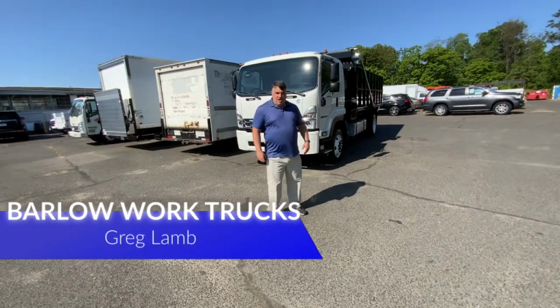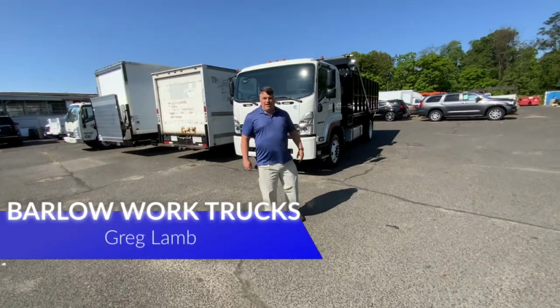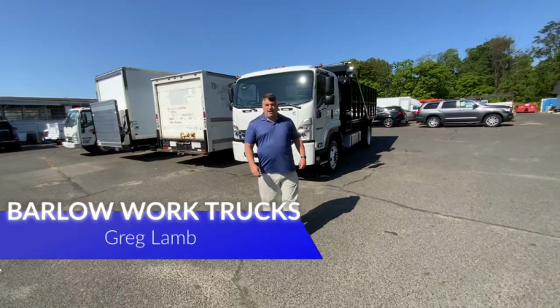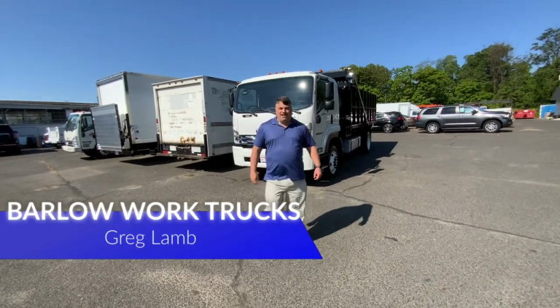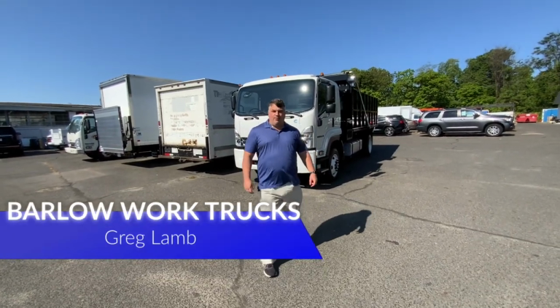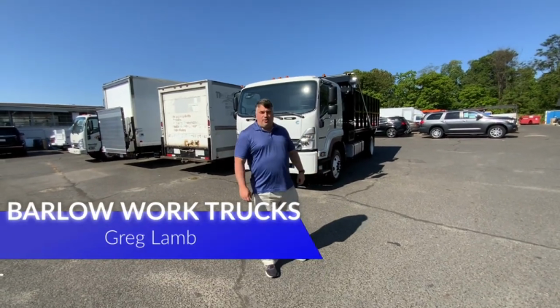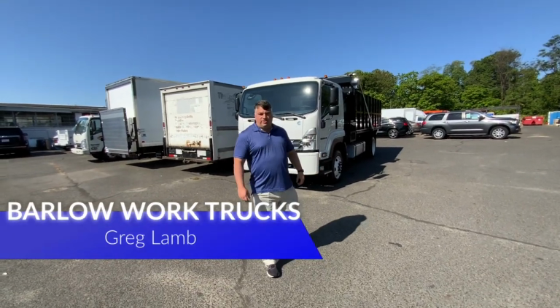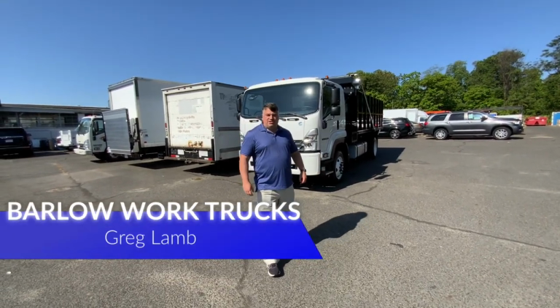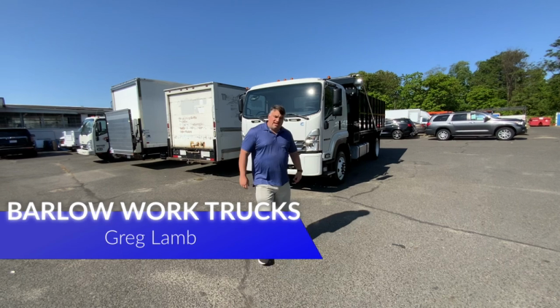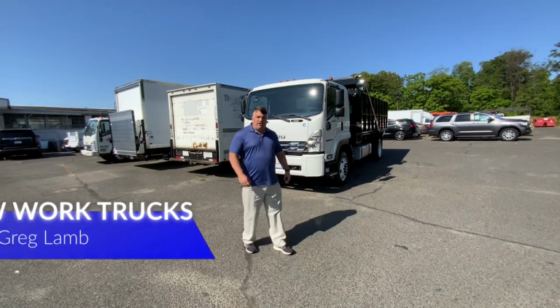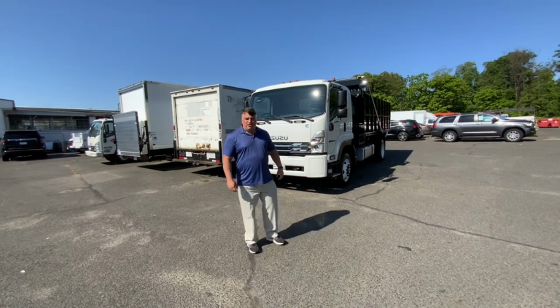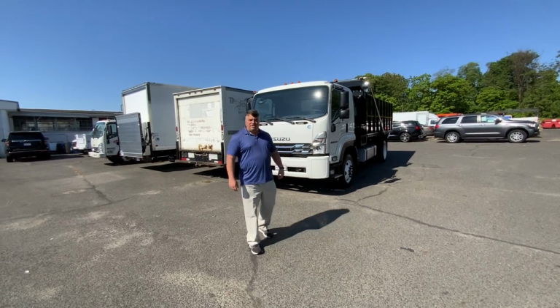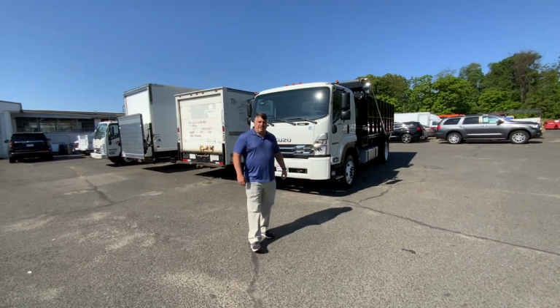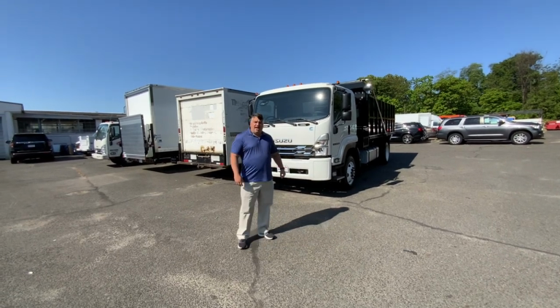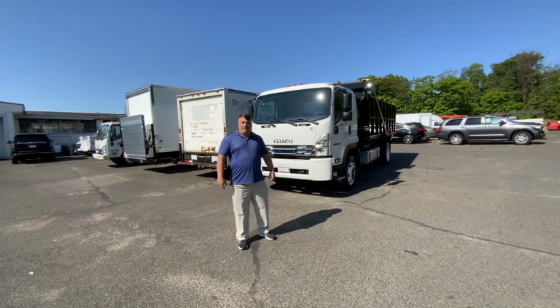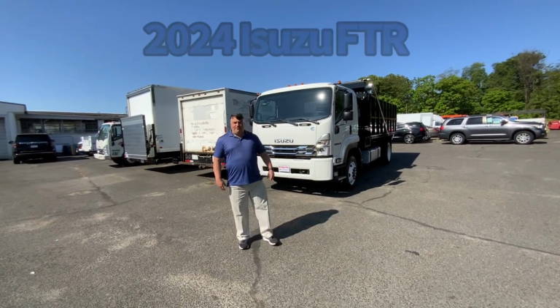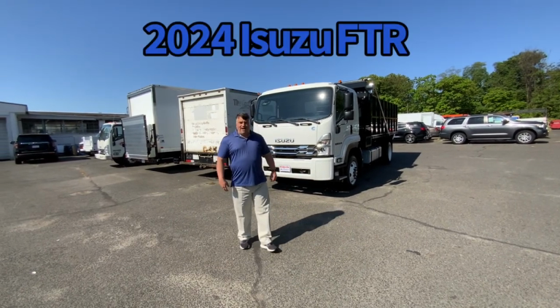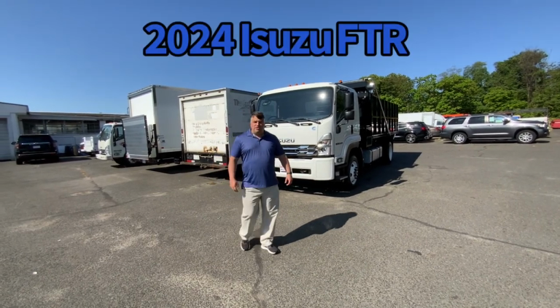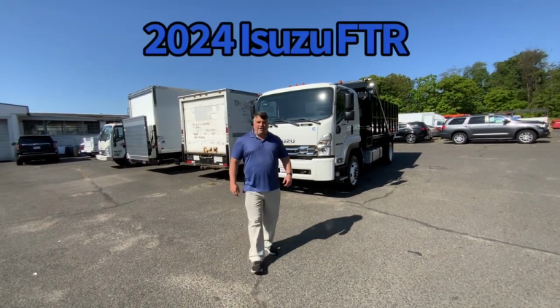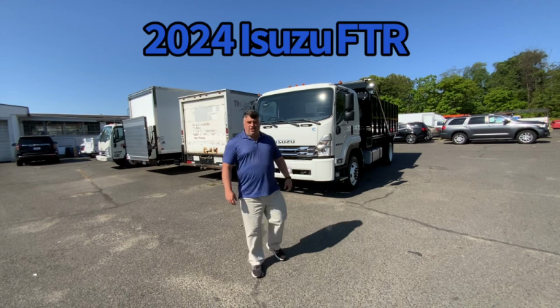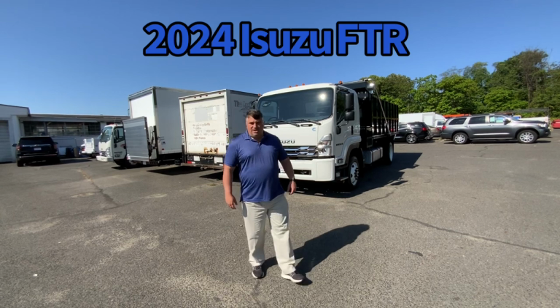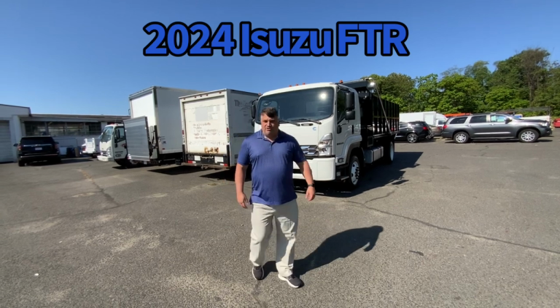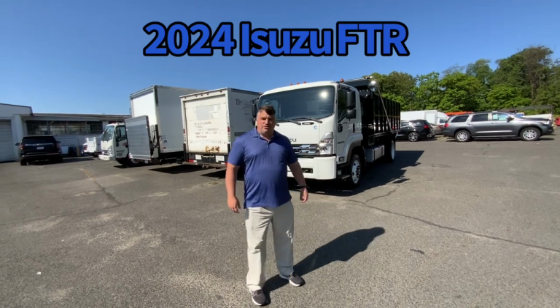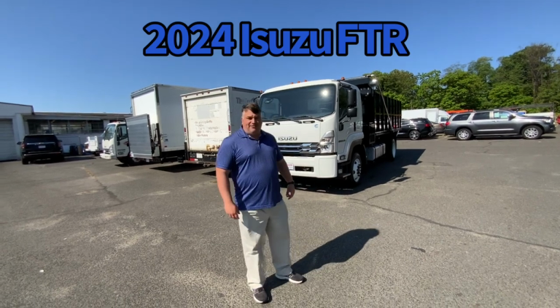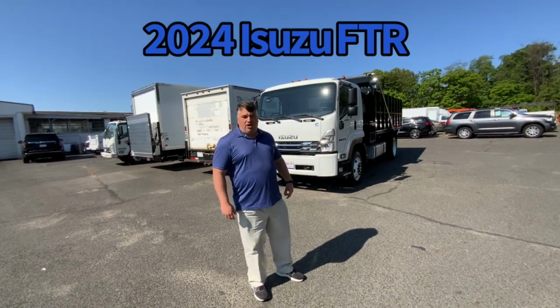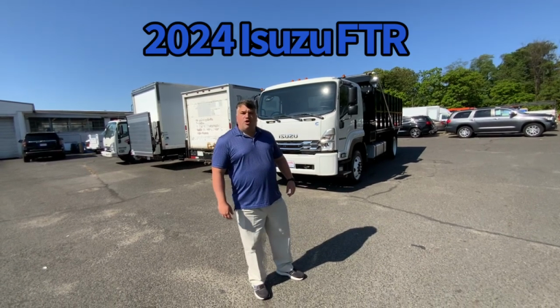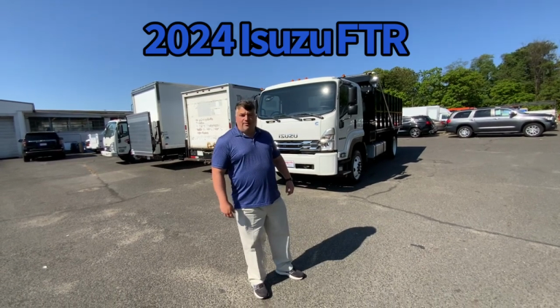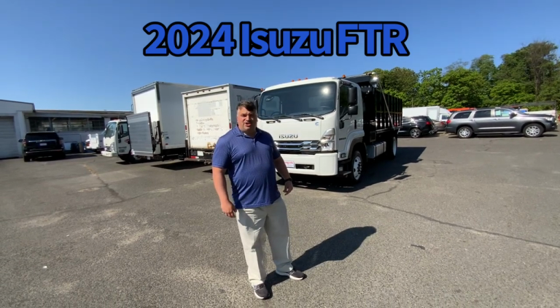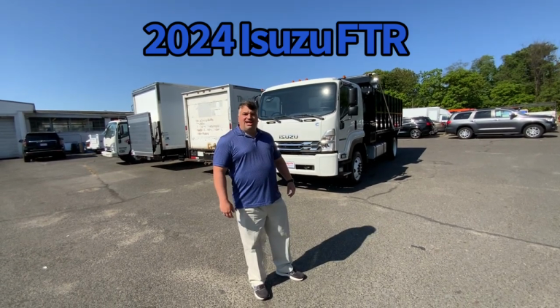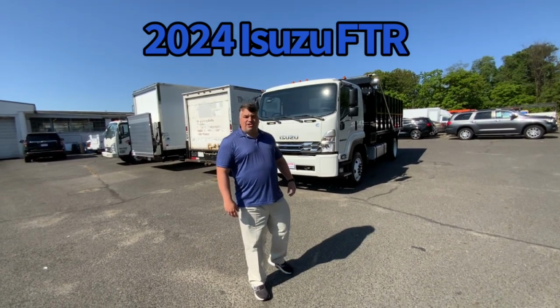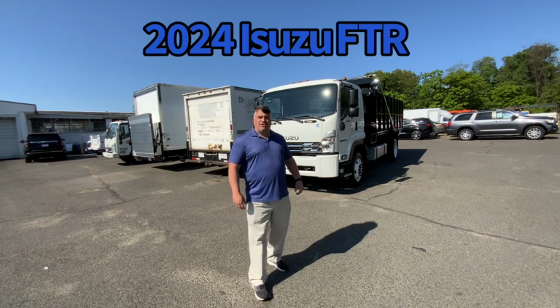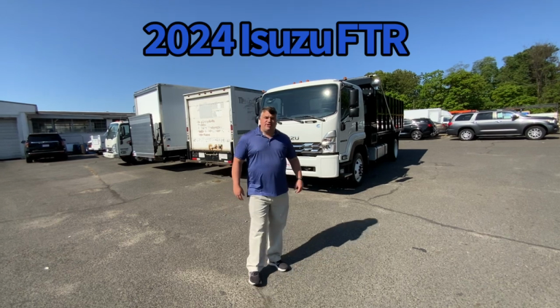Hello, my name is Greg Pumpkinhead. Welcome to Barlow Work Trucks. Today we're going to talk about a truck we just got in — a 2024 brand new Isuzu FTR with a Cummins engine and automatic transmission.